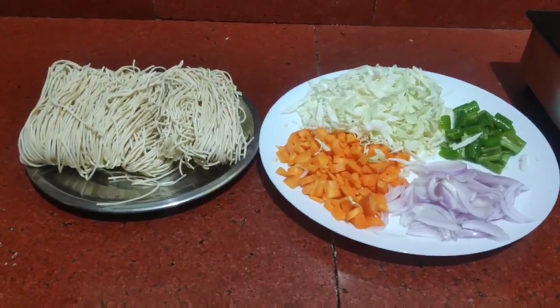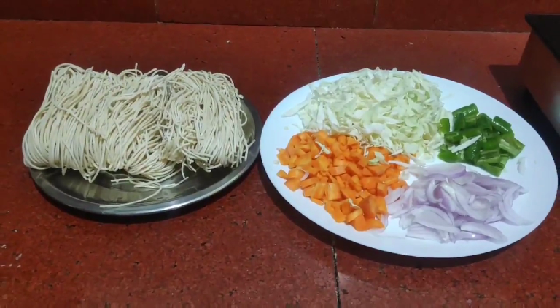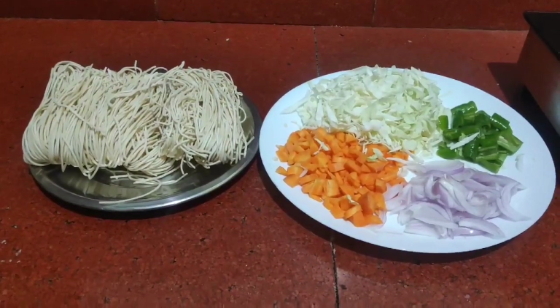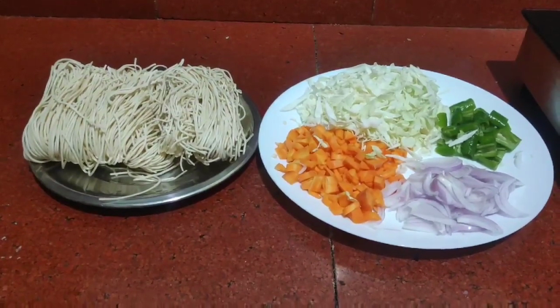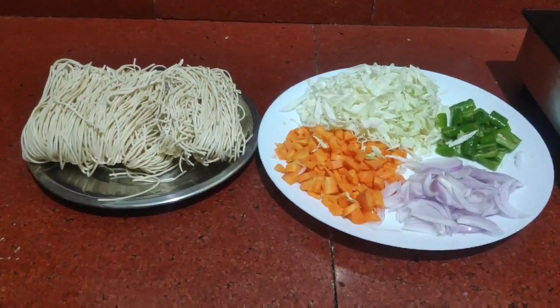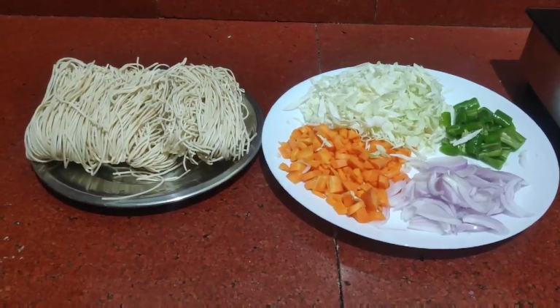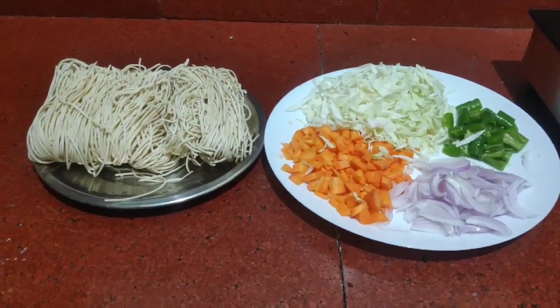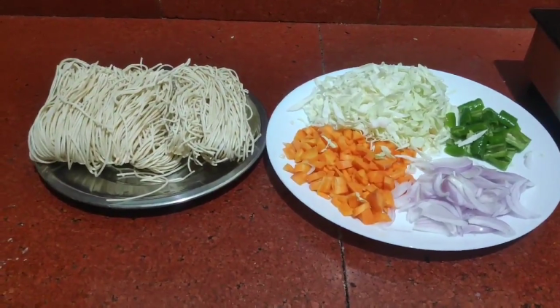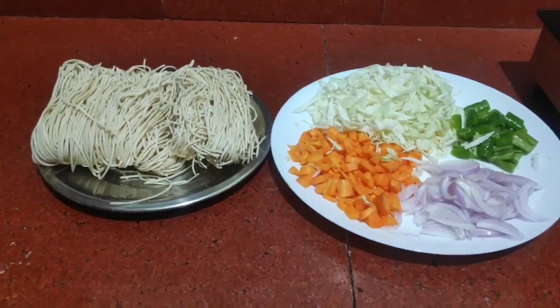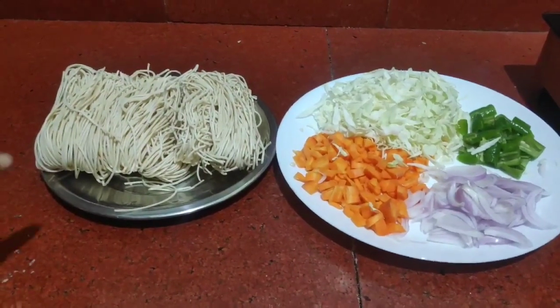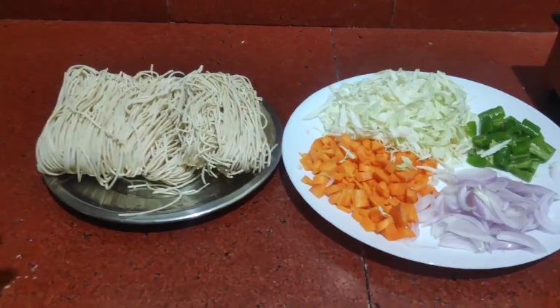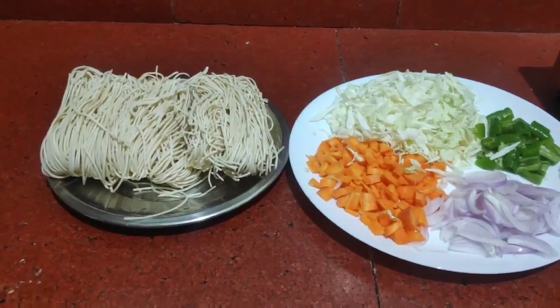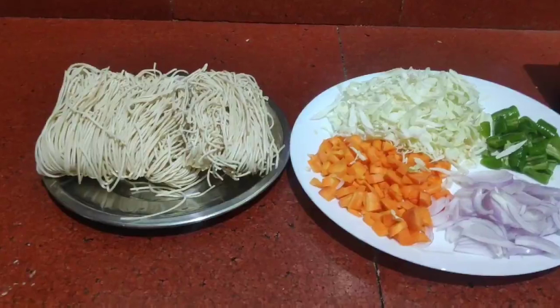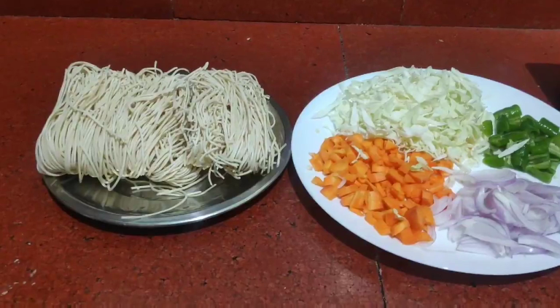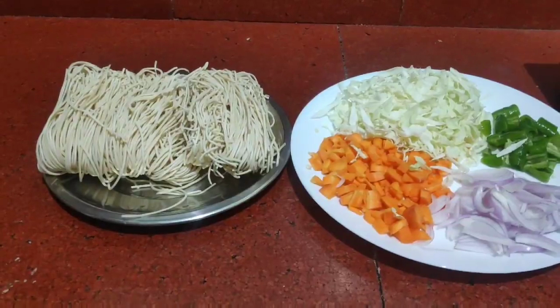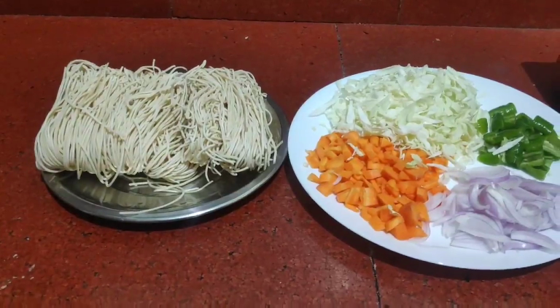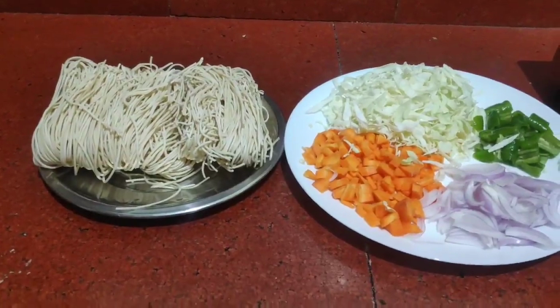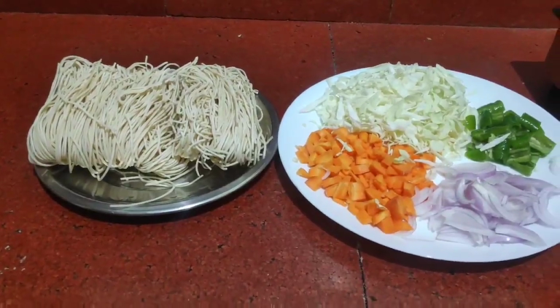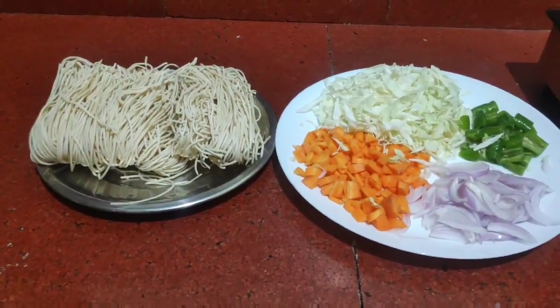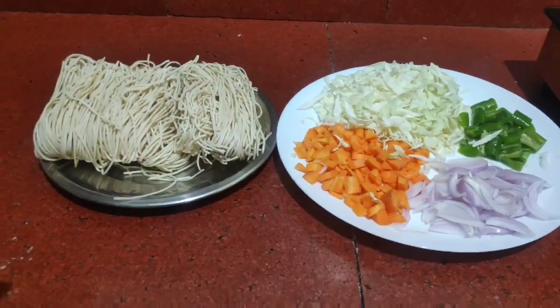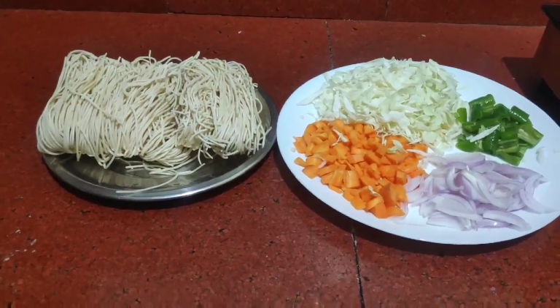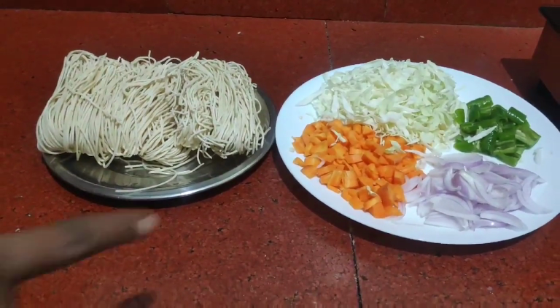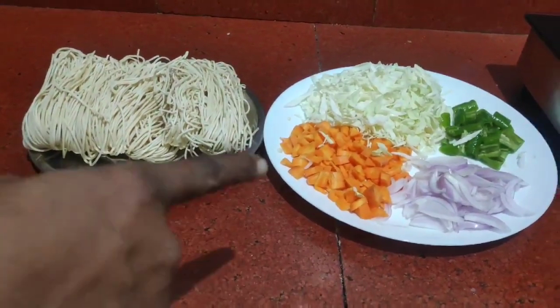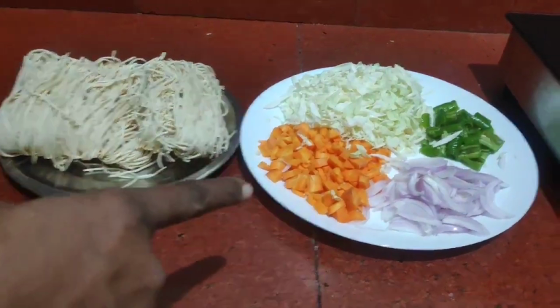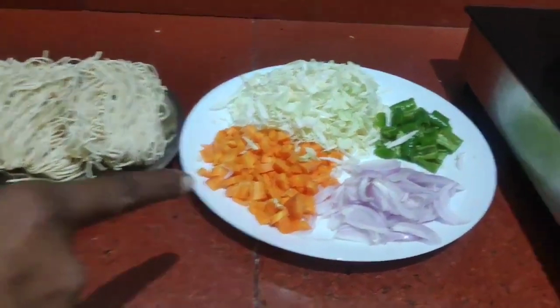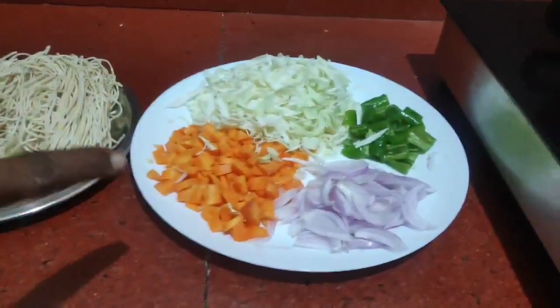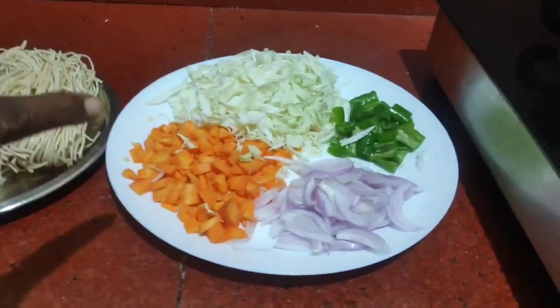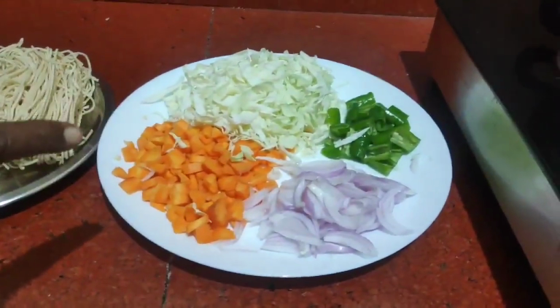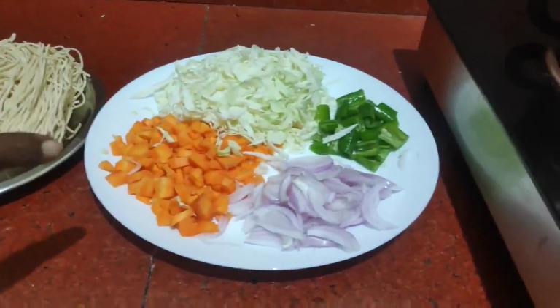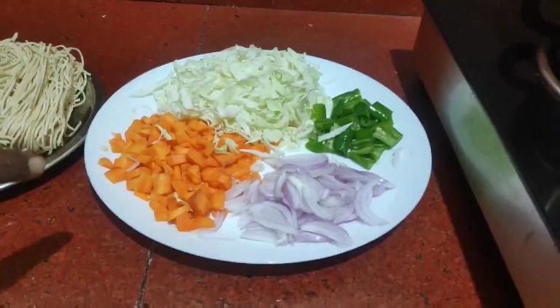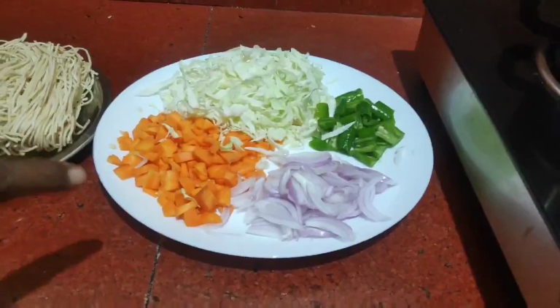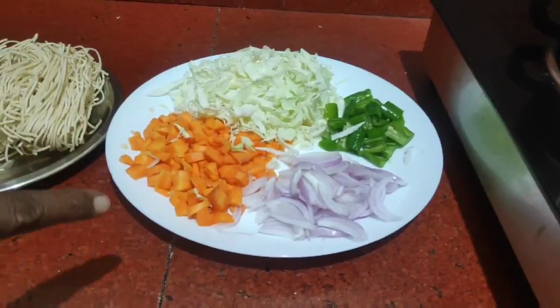First, I will prepare the noodles. I will go to the supermarket. Then I will add cabbage and carrots.